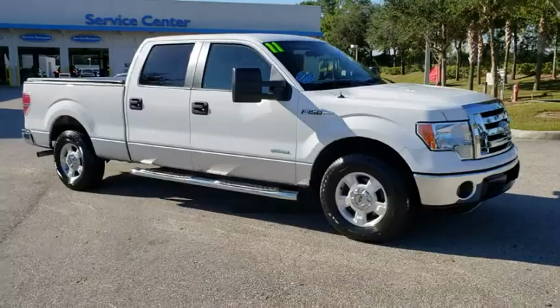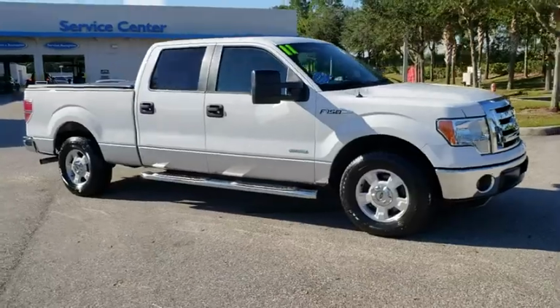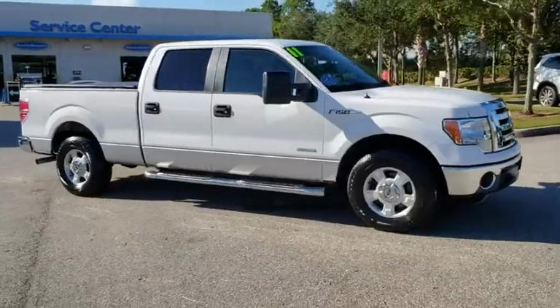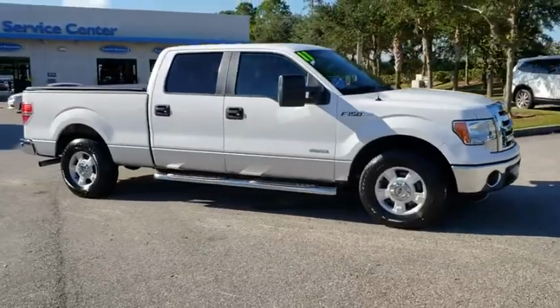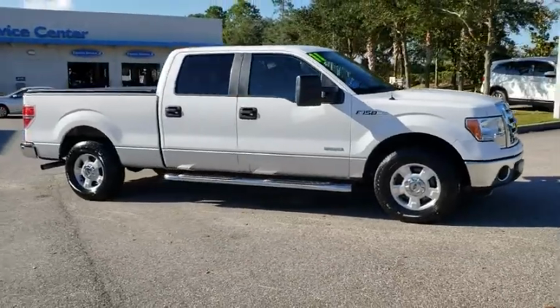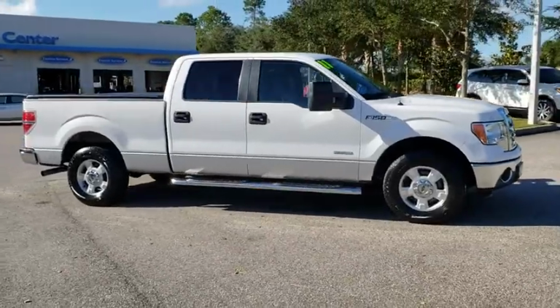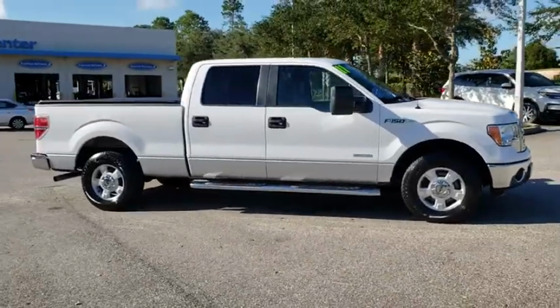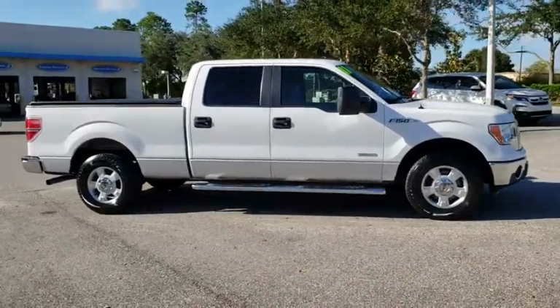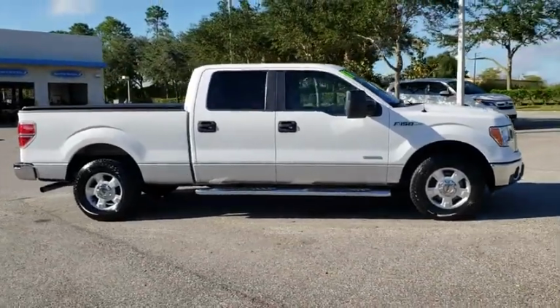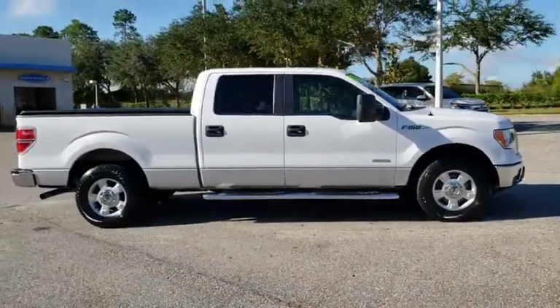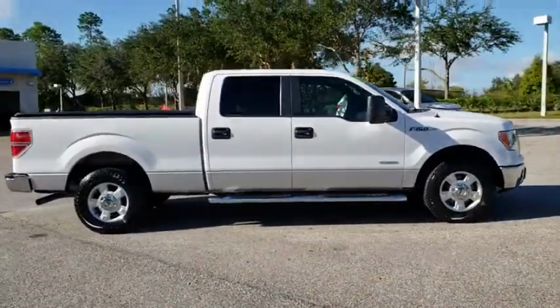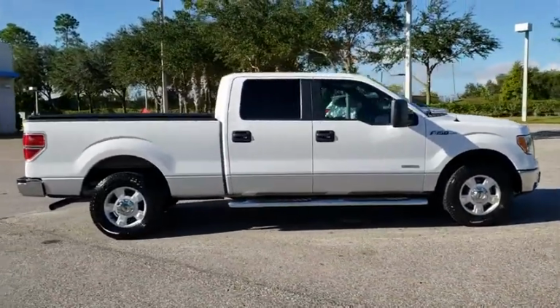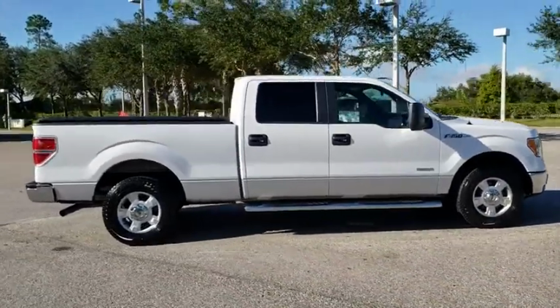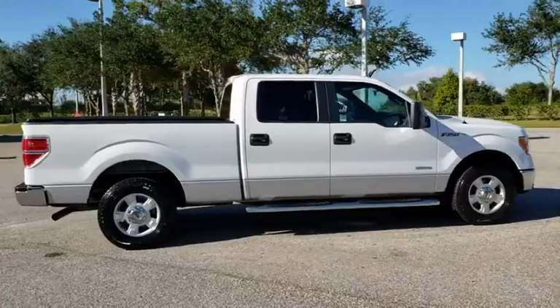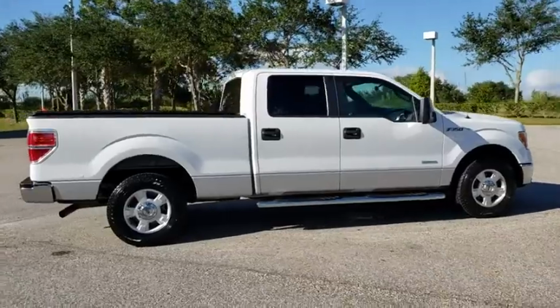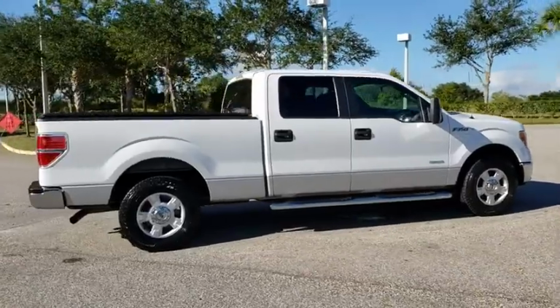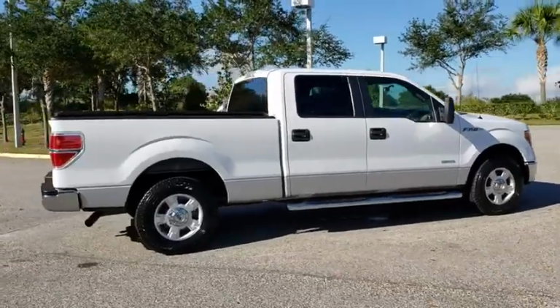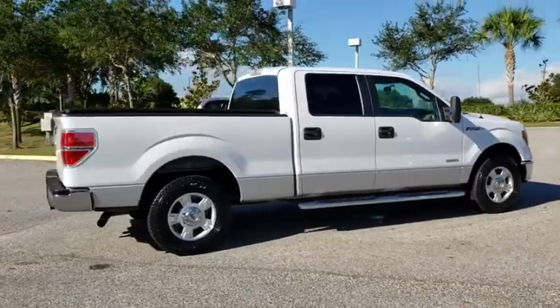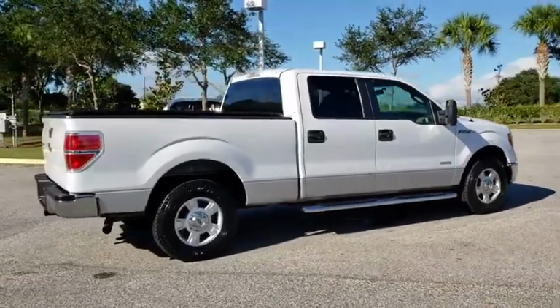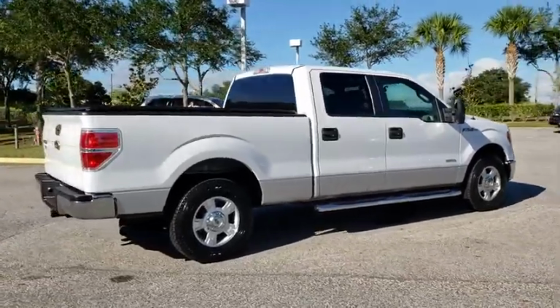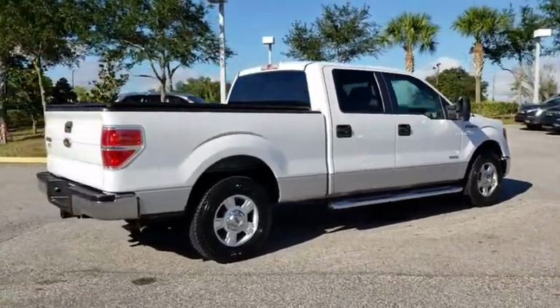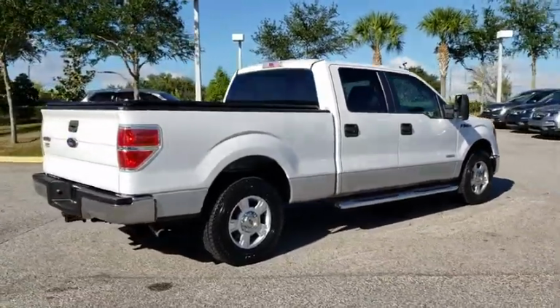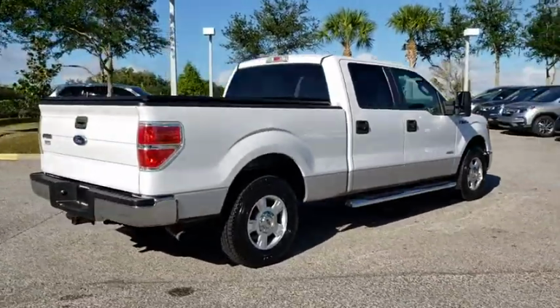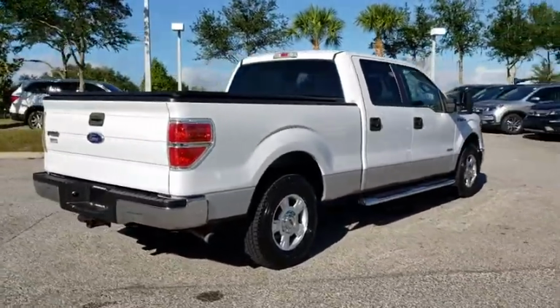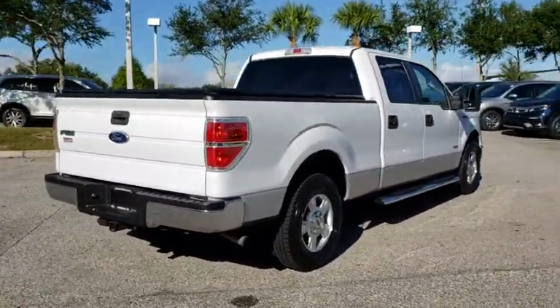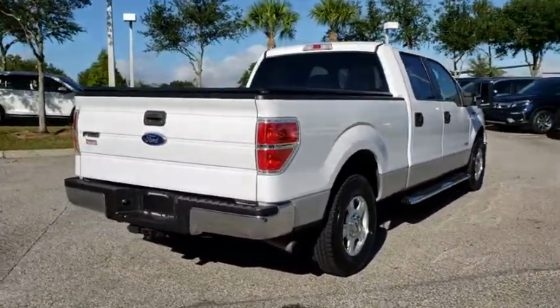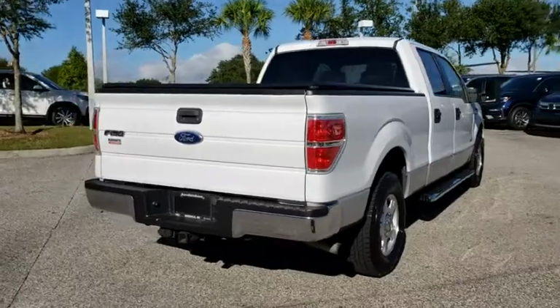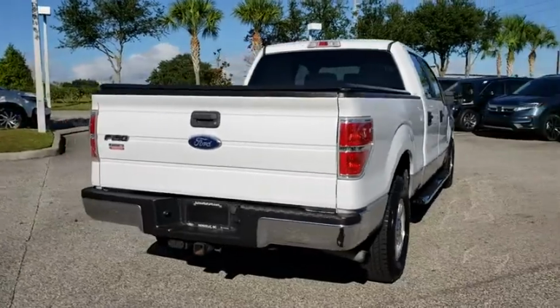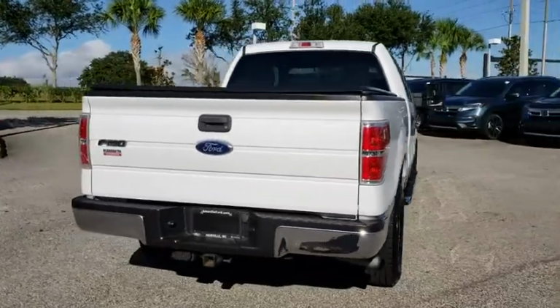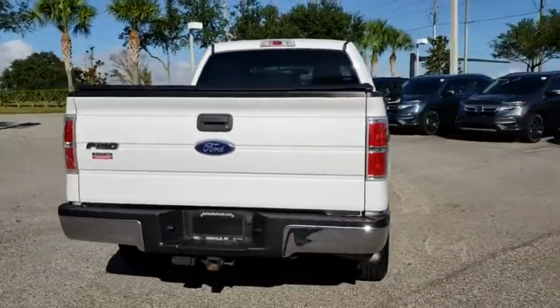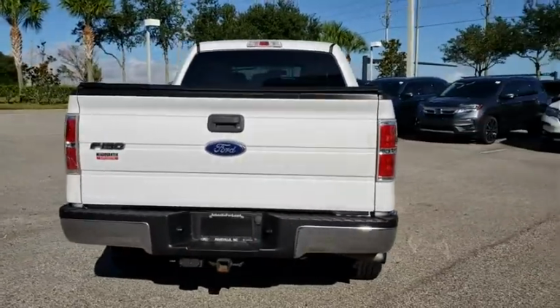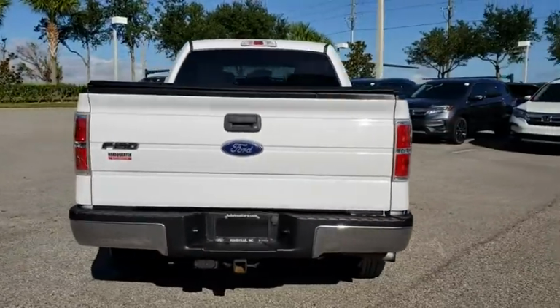2011 Ford F-150. A Ford F-150 knows how to handle any situation. It's built to follow orders. No whining. This vehicle has less than 70,000 miles.